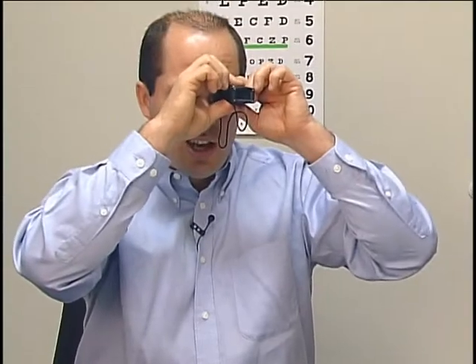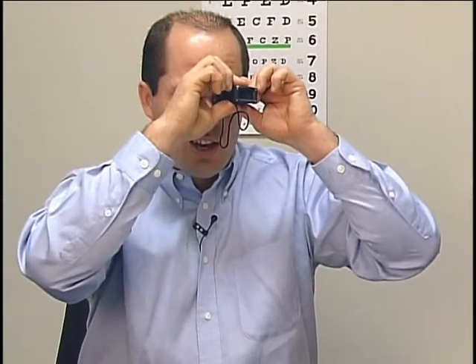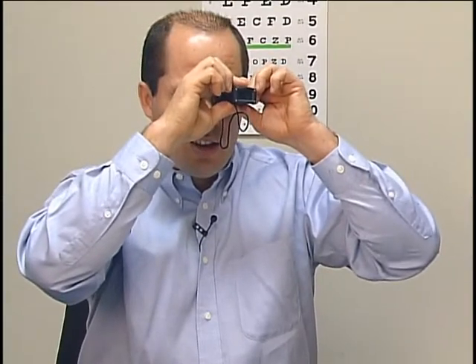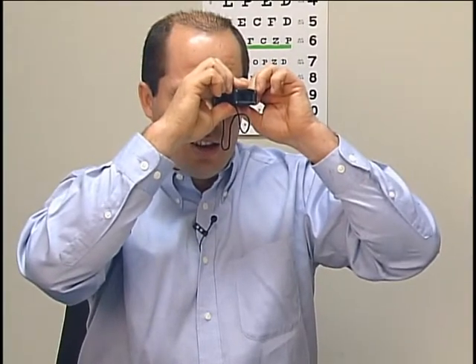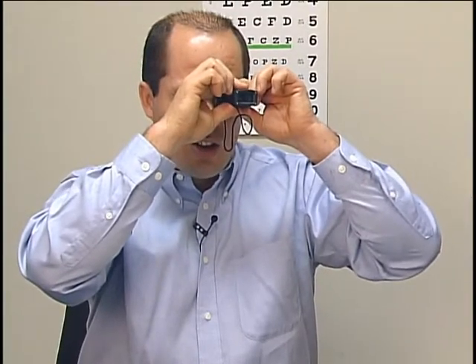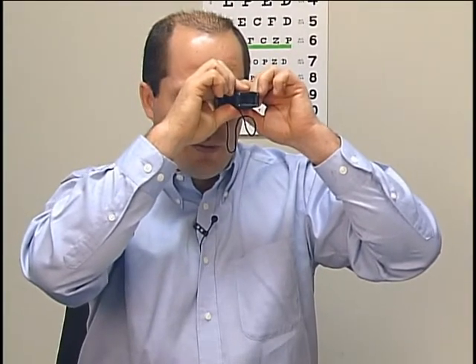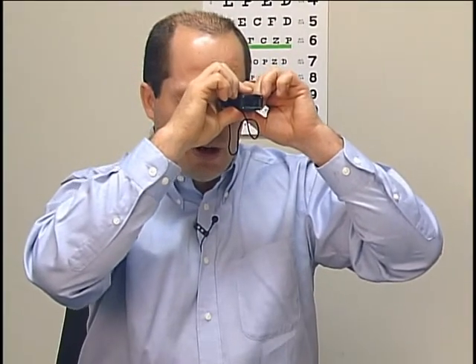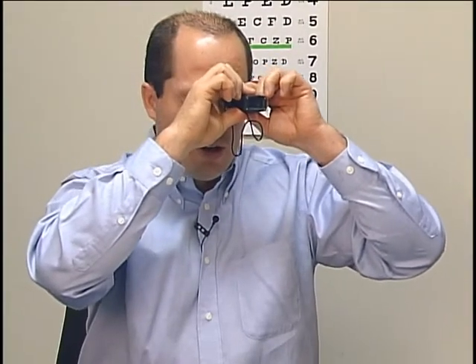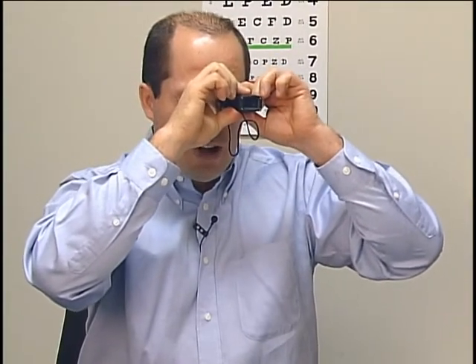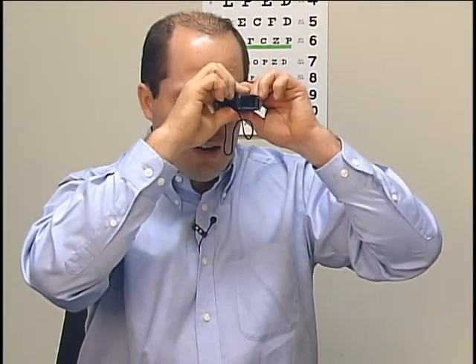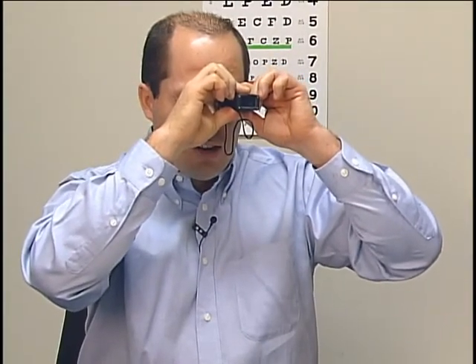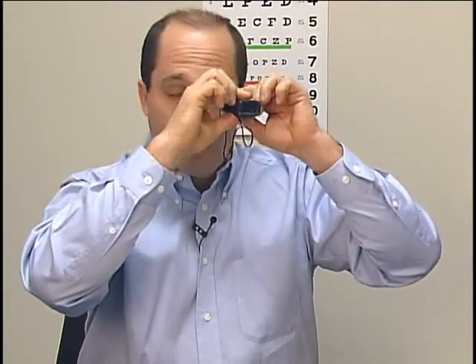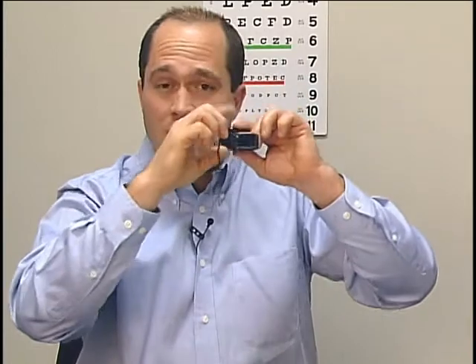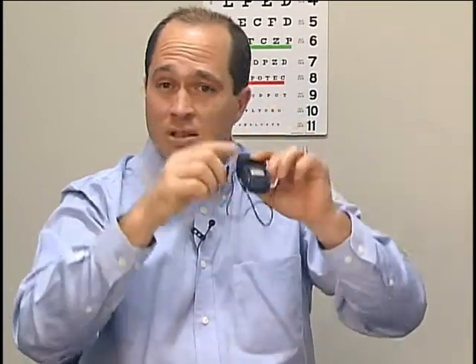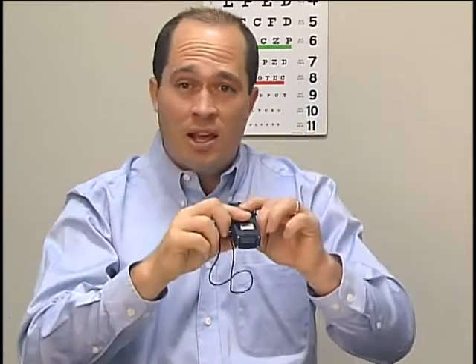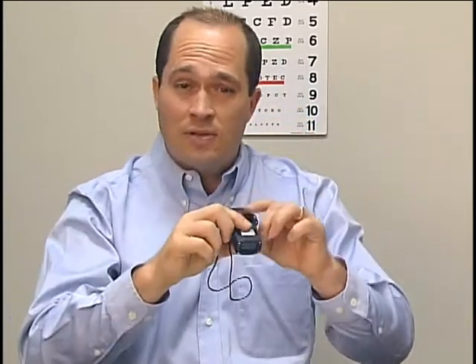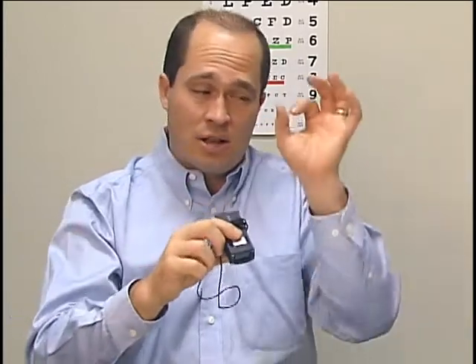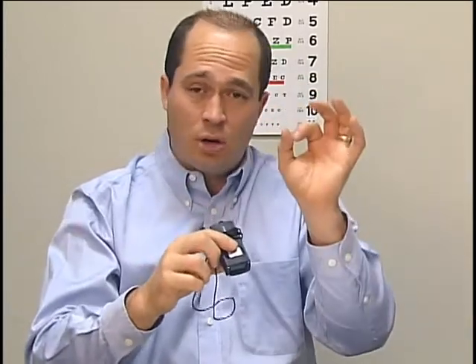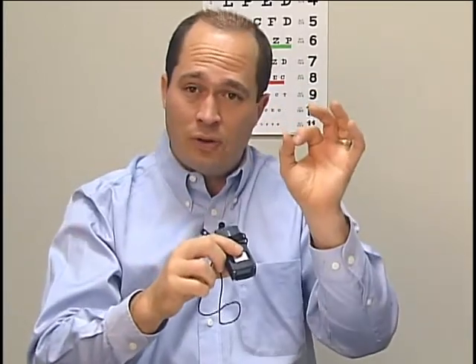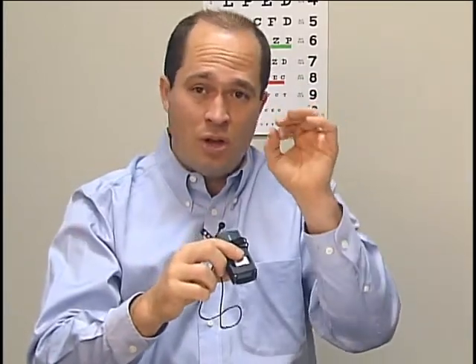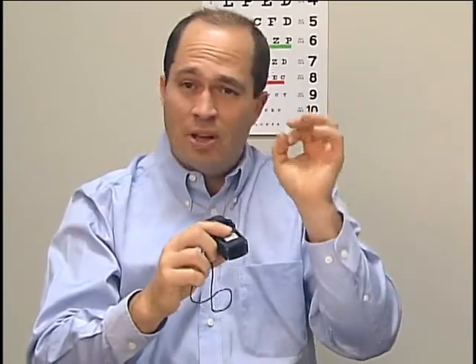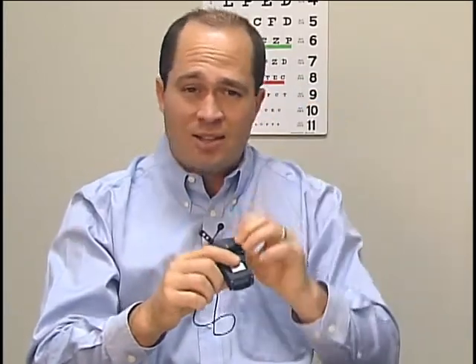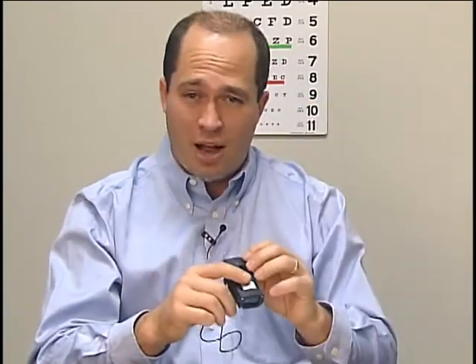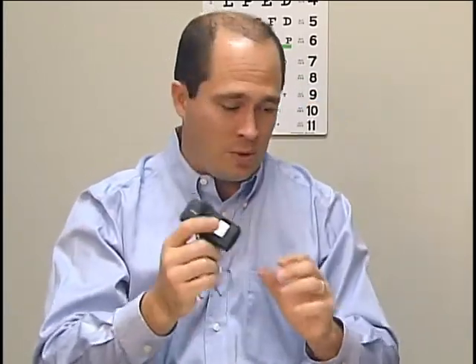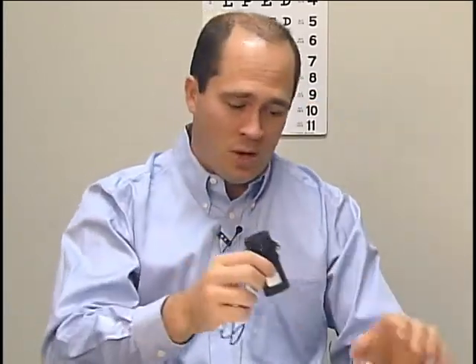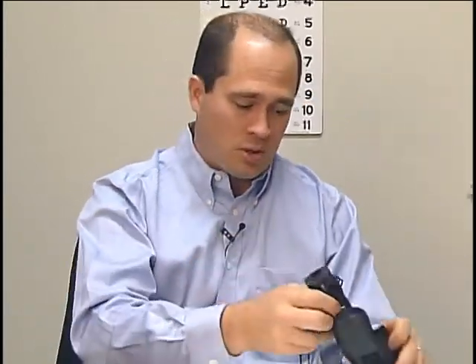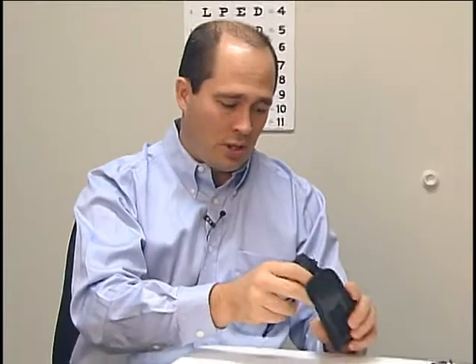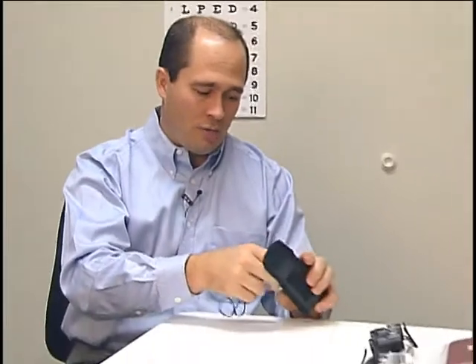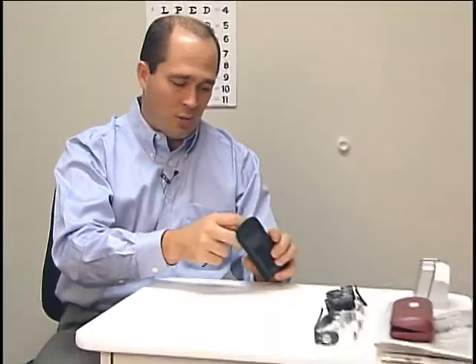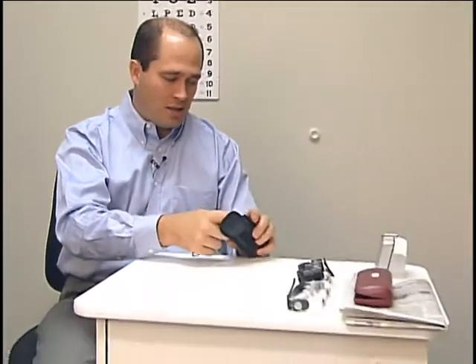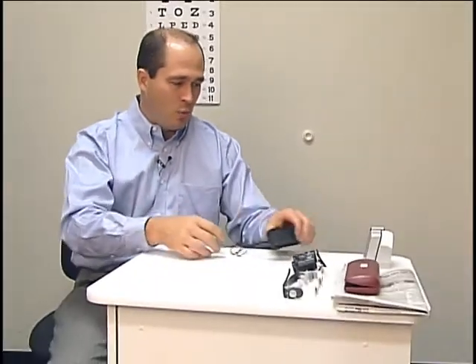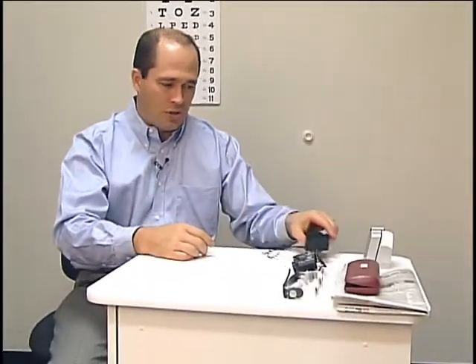I can go from about five feet to infinity with this, and it gives a smaller field of view but excellent optics, which works really well for someone that has poor vision.